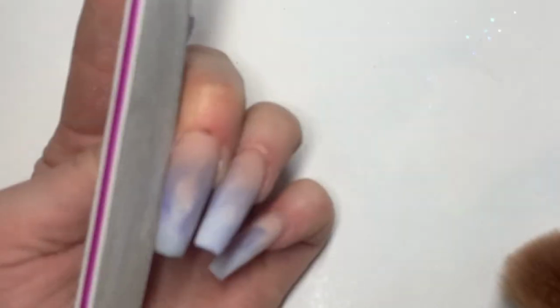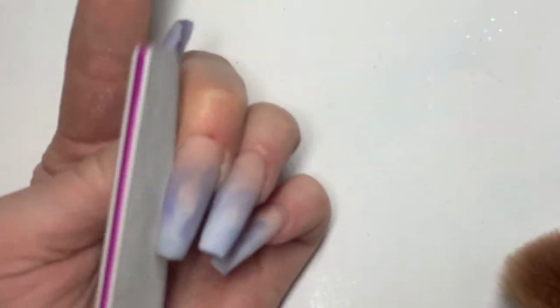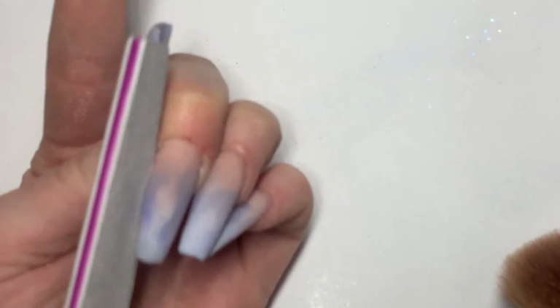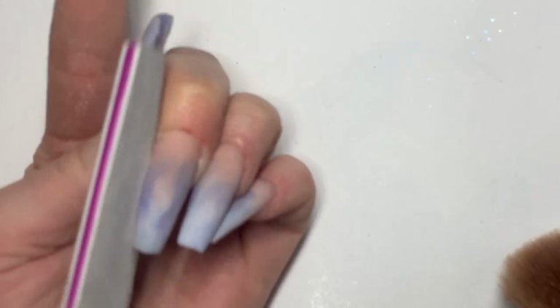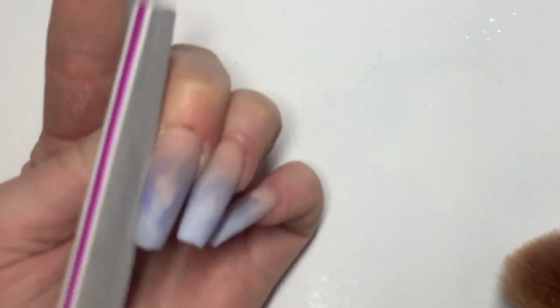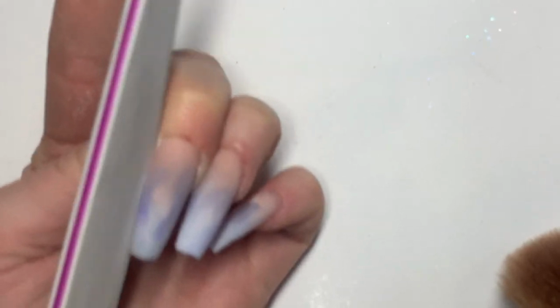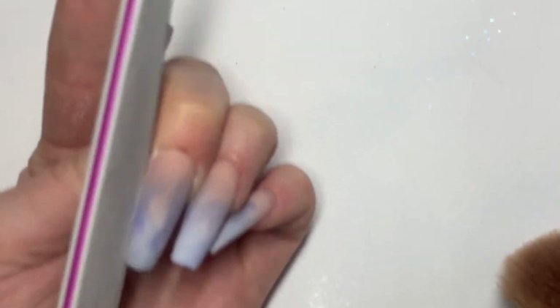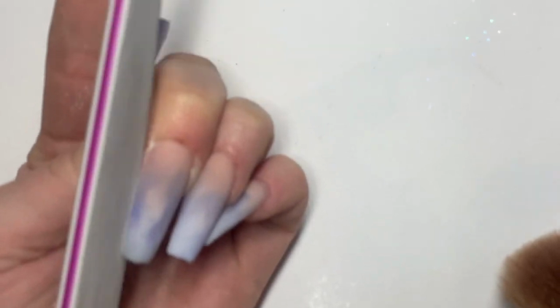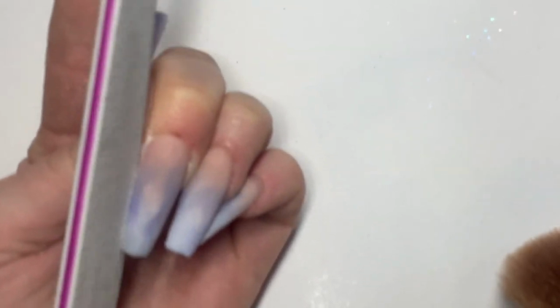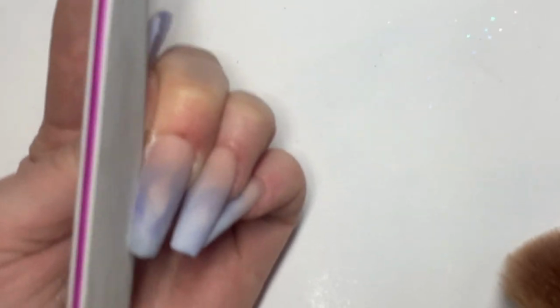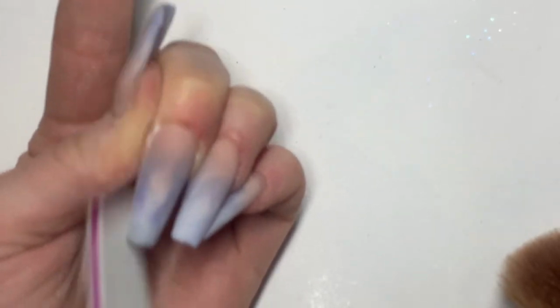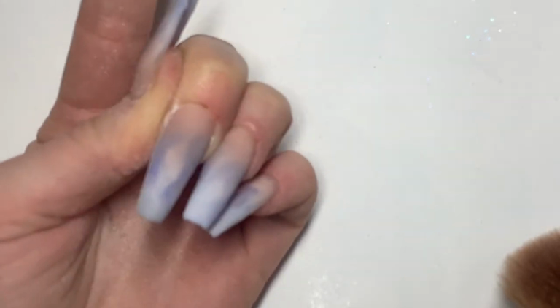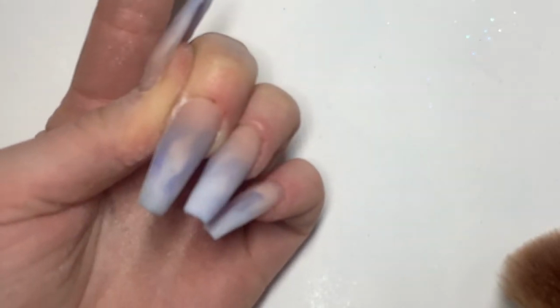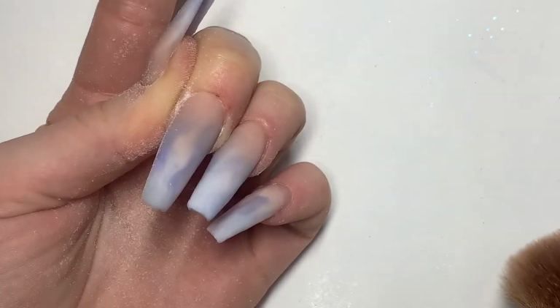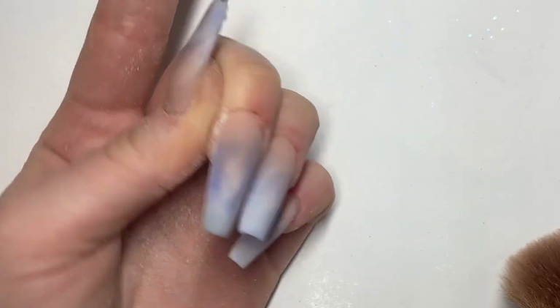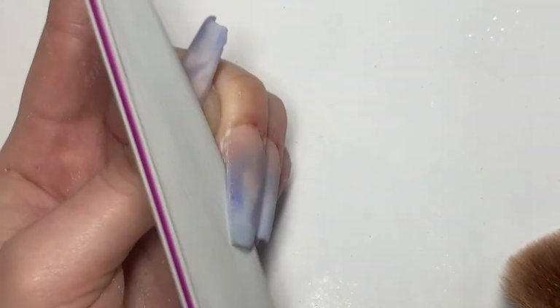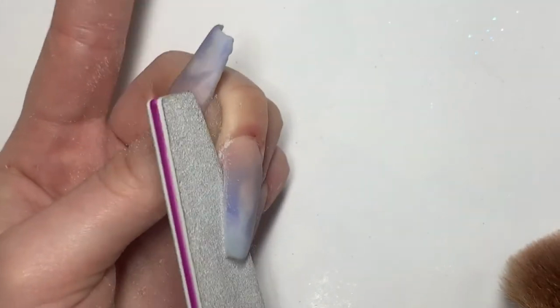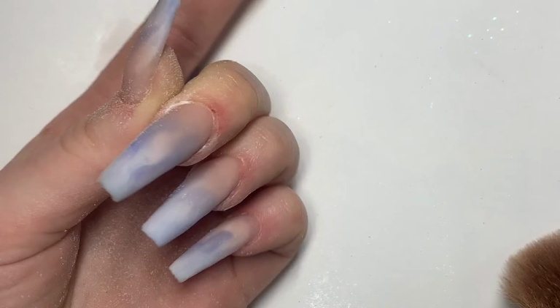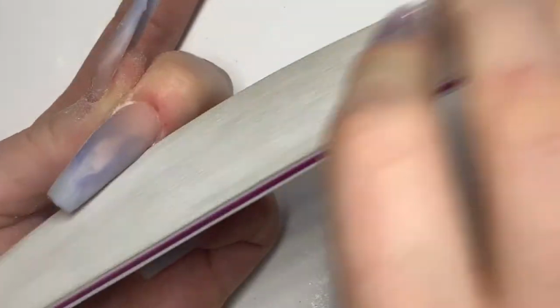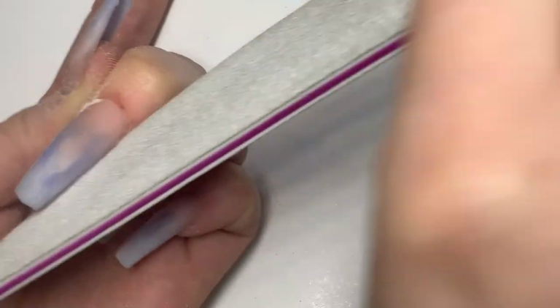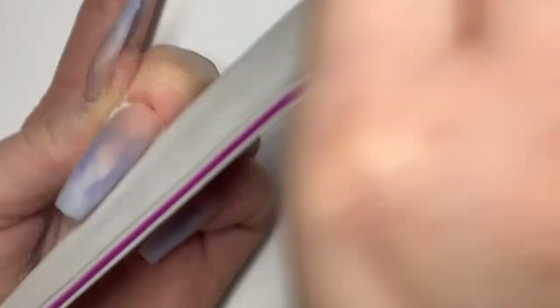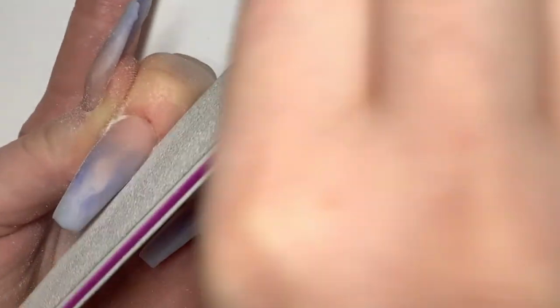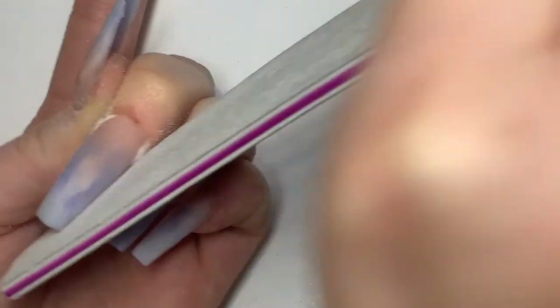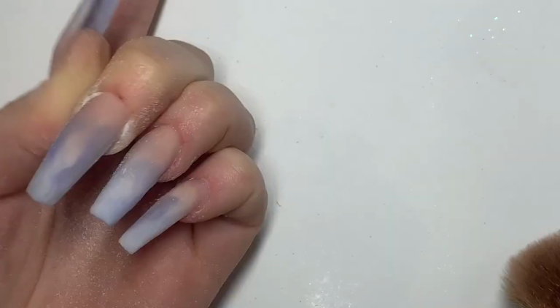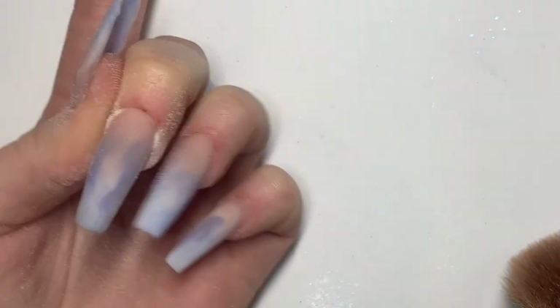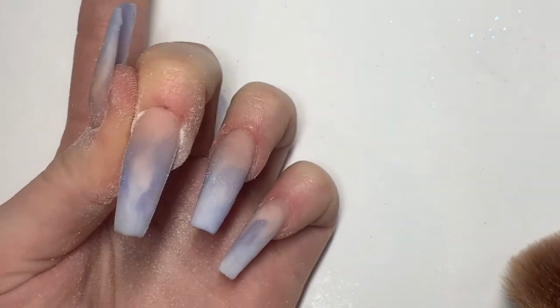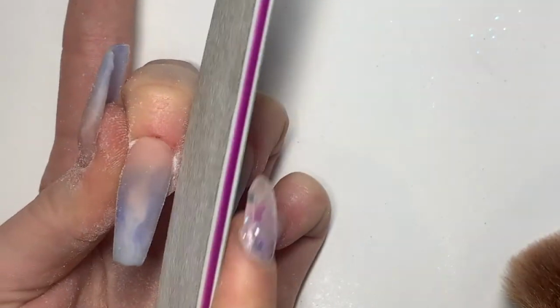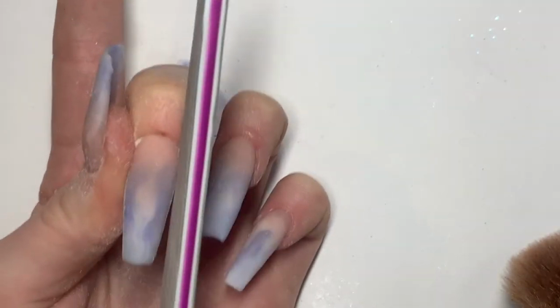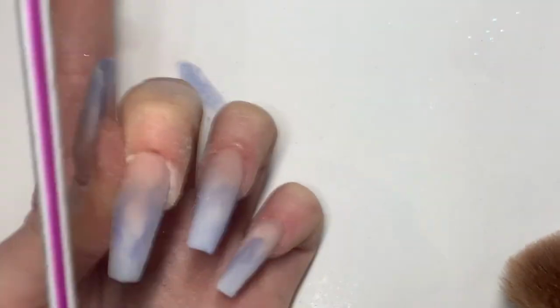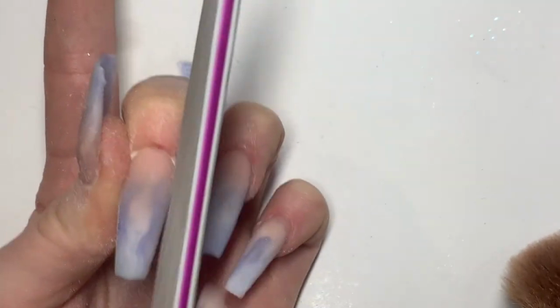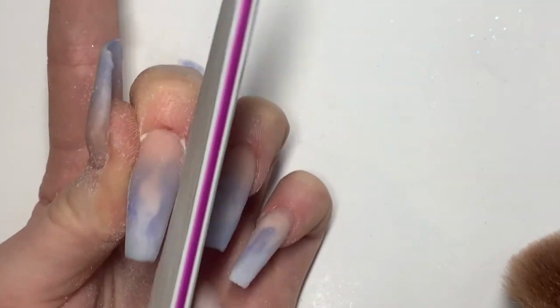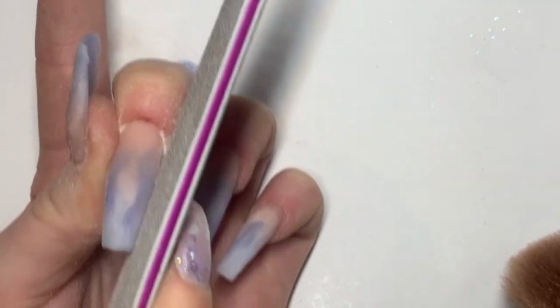Then we're going to grab a 180 grit file and we're going to file all the edges and the surface. You want to be really careful while you're doing this, because if you file too much you'll file through the clear acrylic and damage the design.